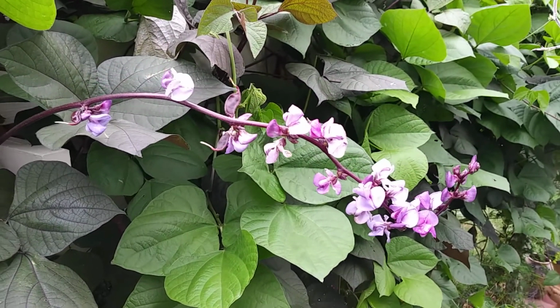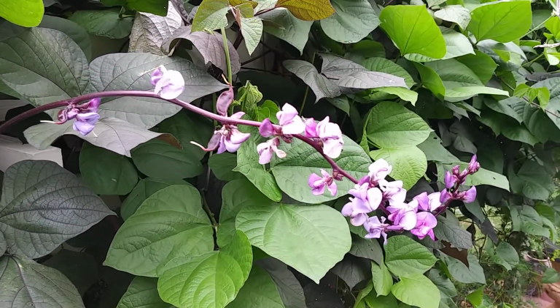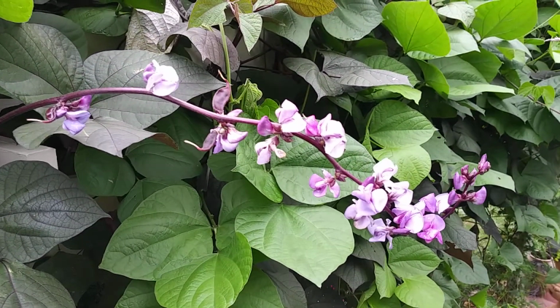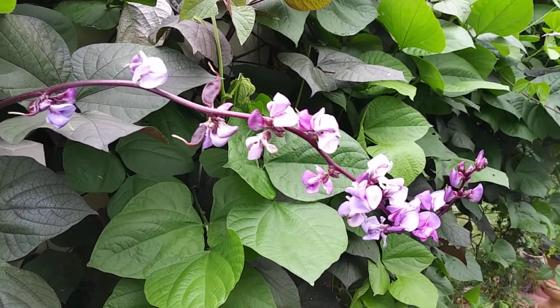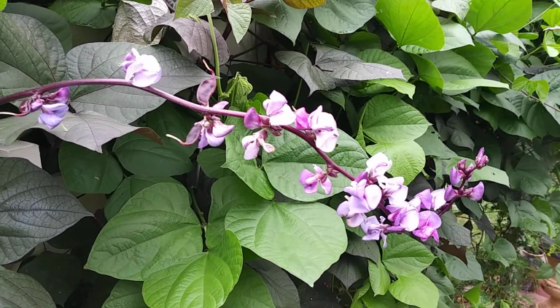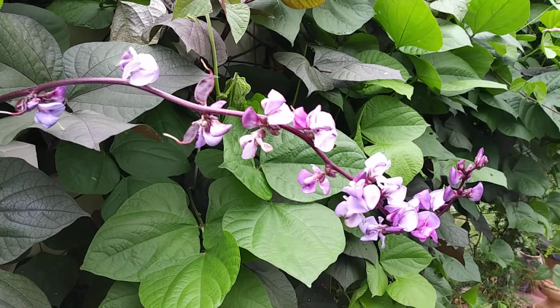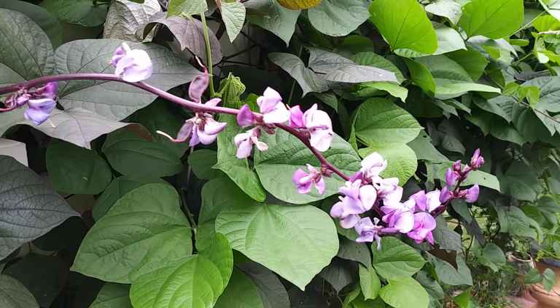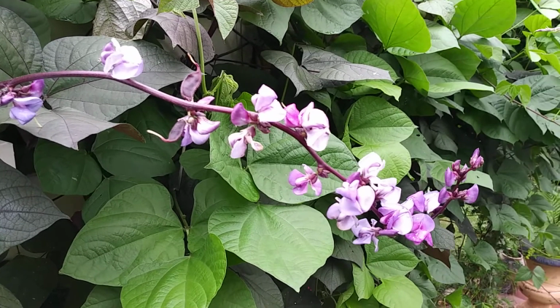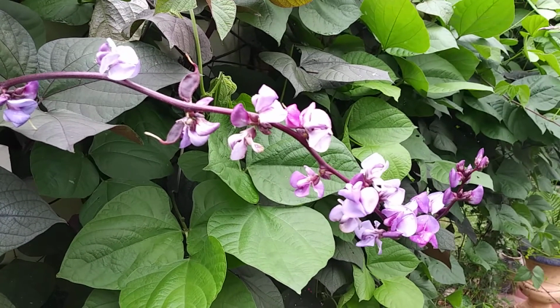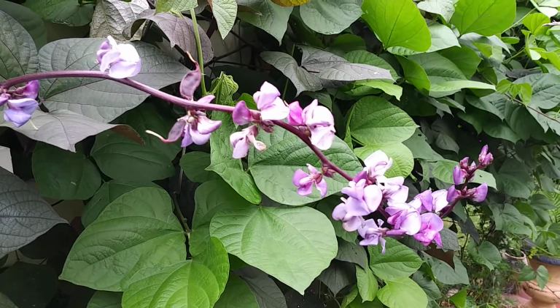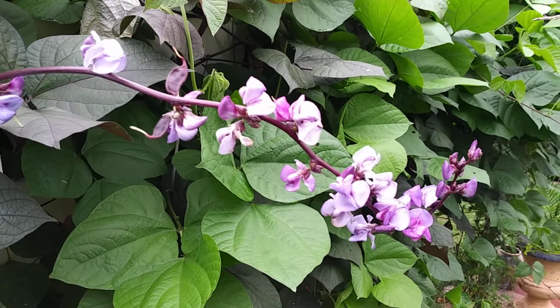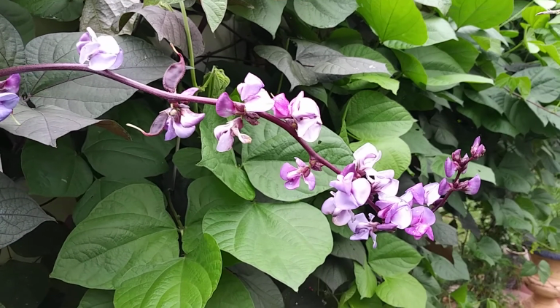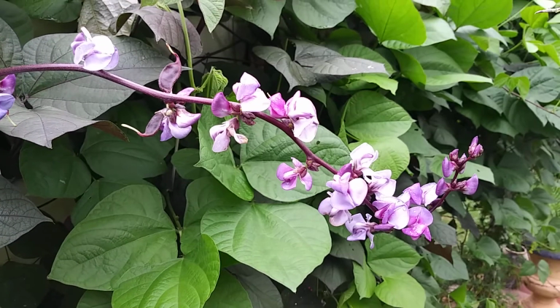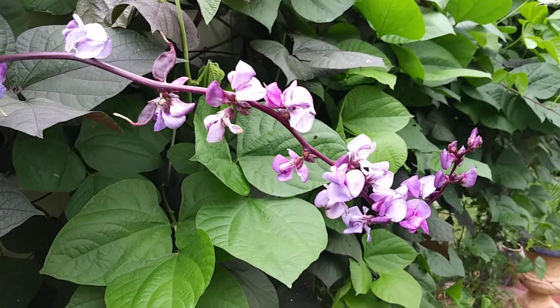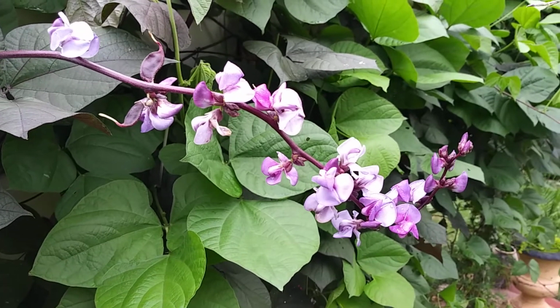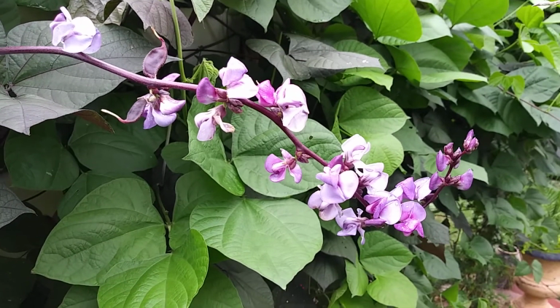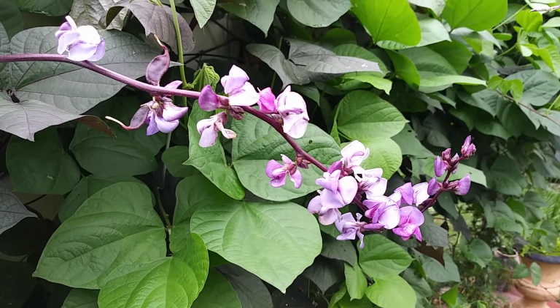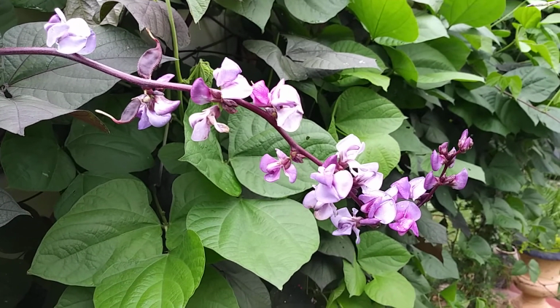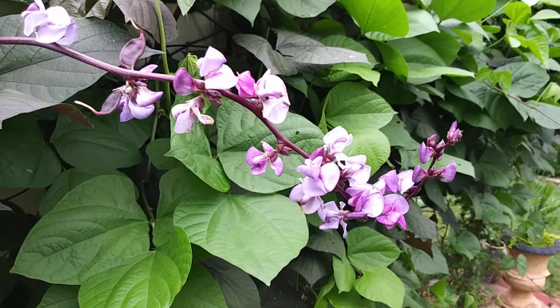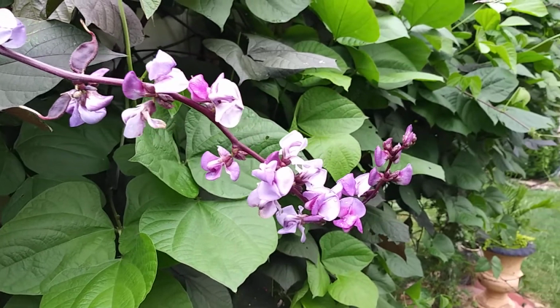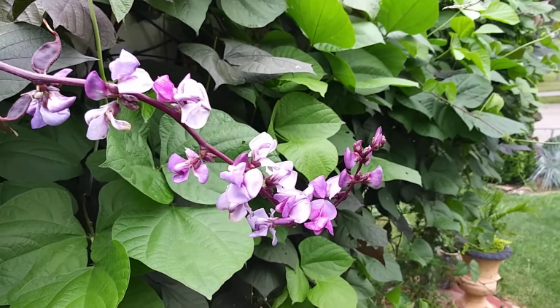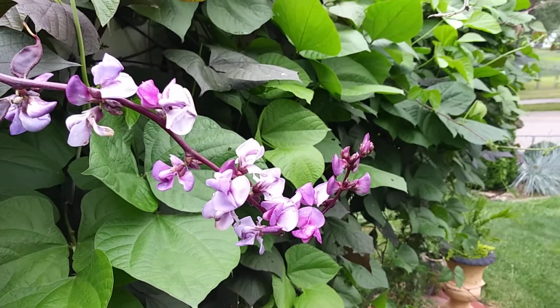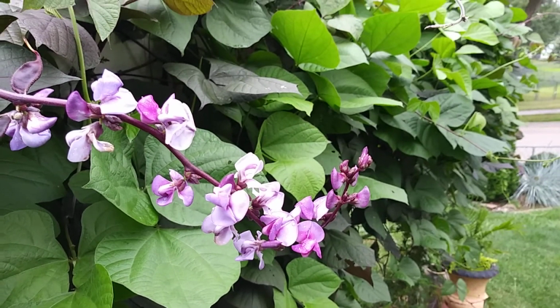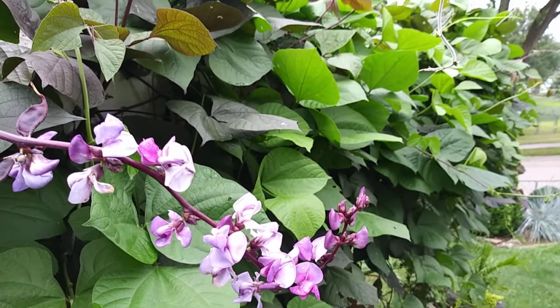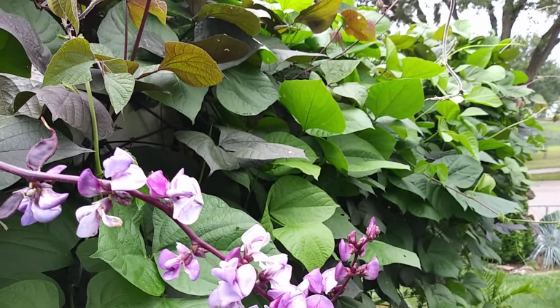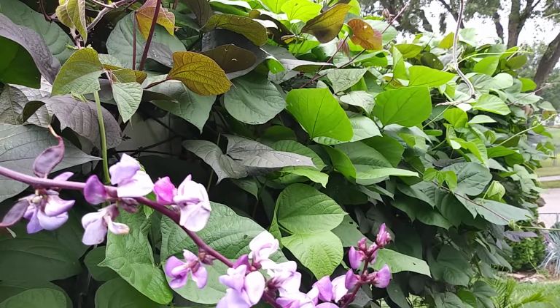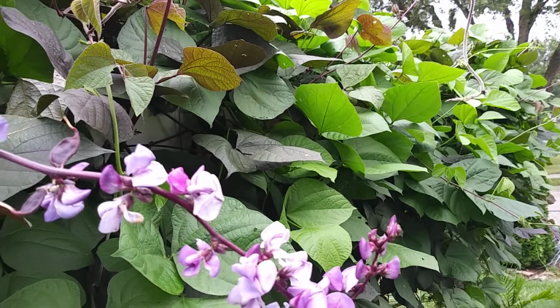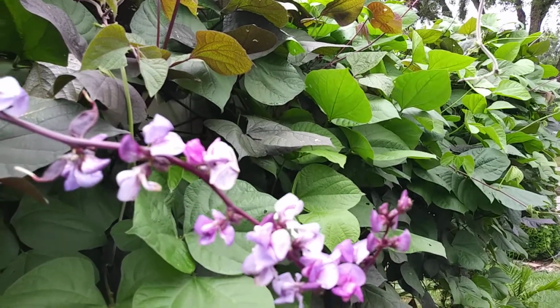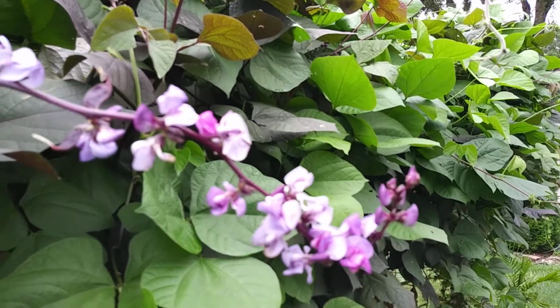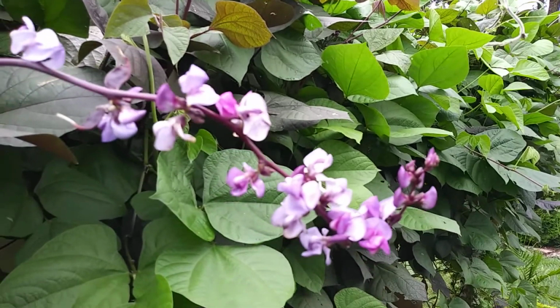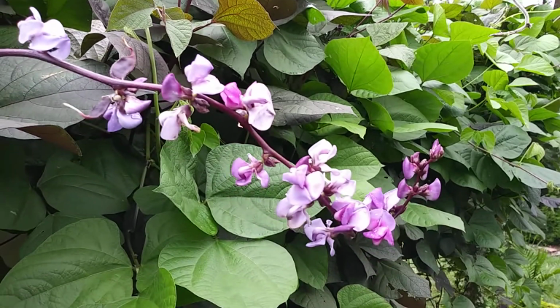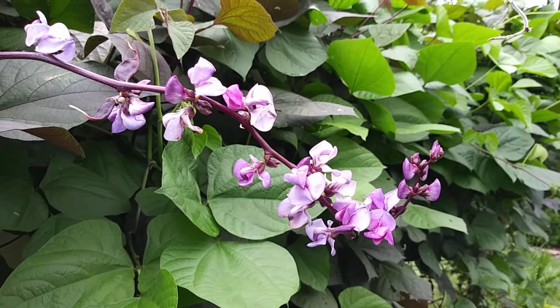Here you have the first of my flowering stems from my hyacinth bean. As you can see, it's quite large, covering the area.